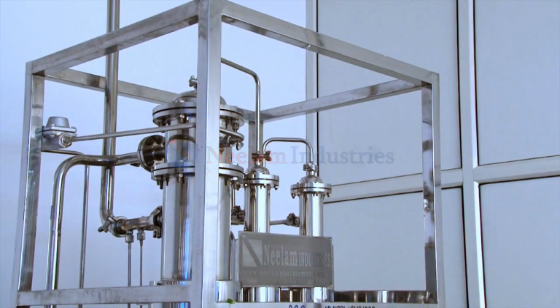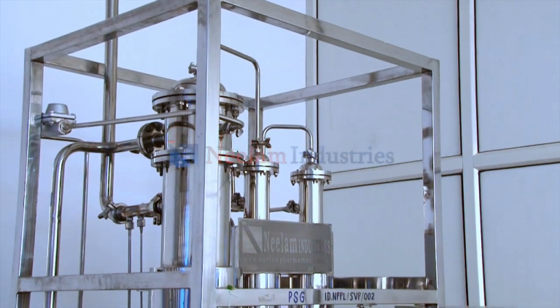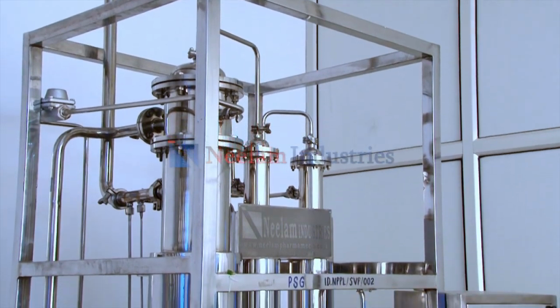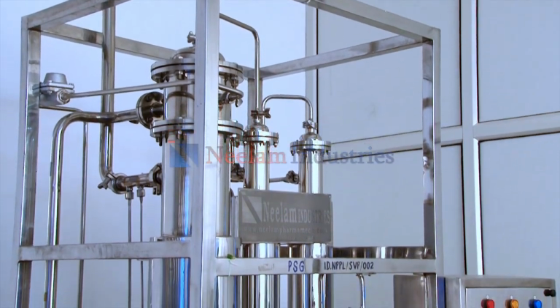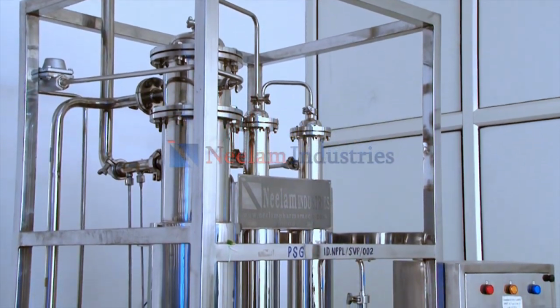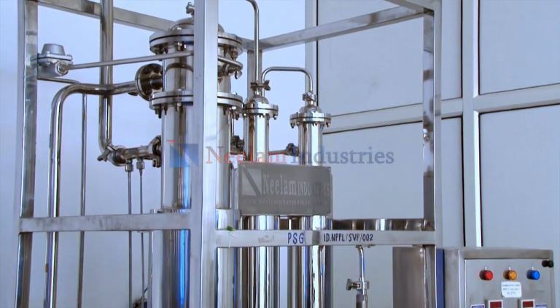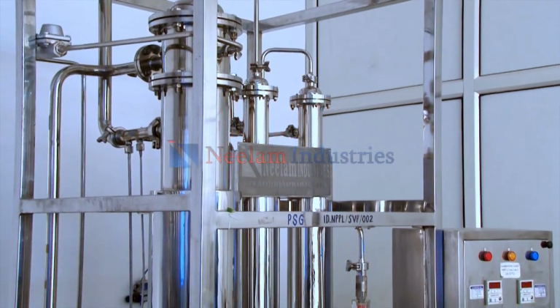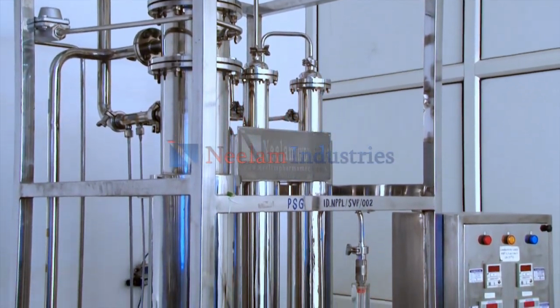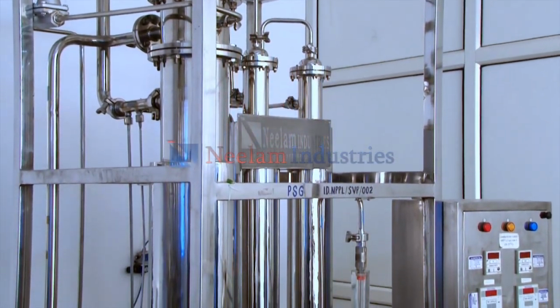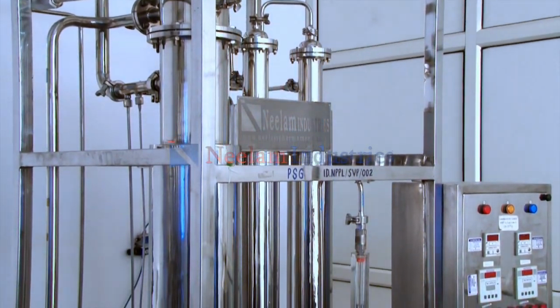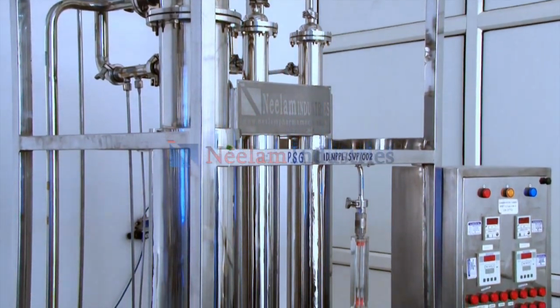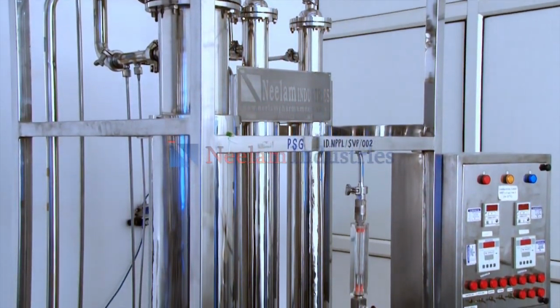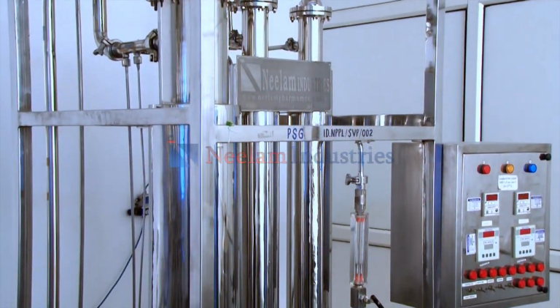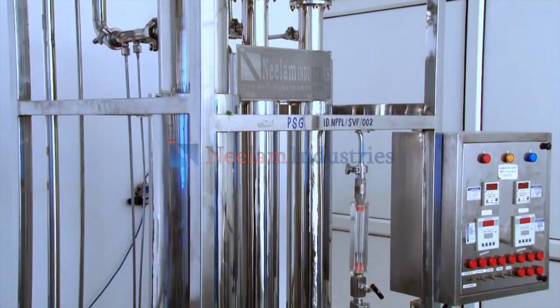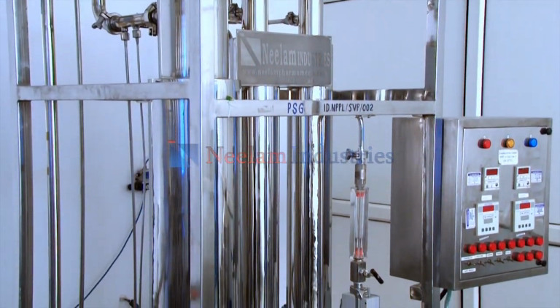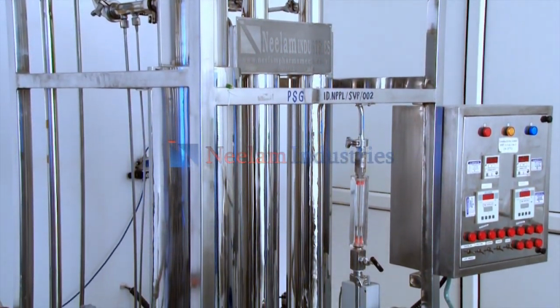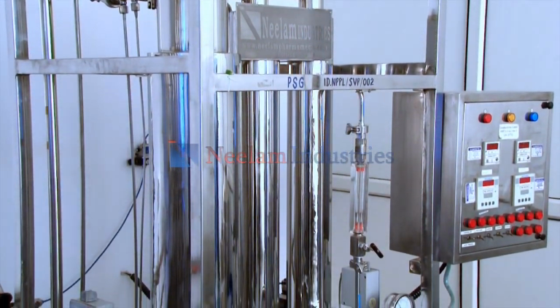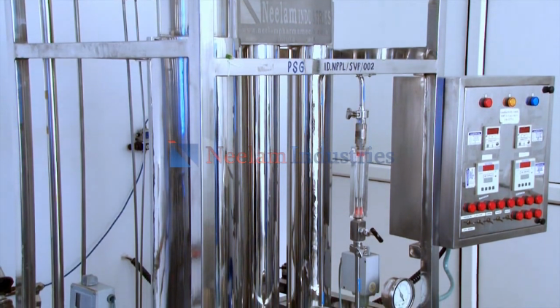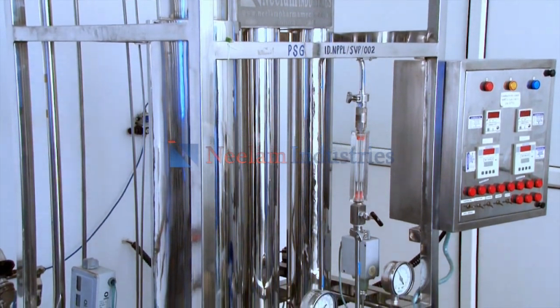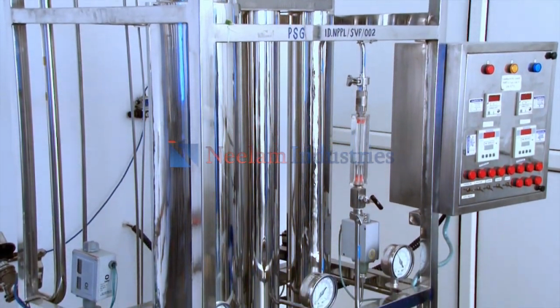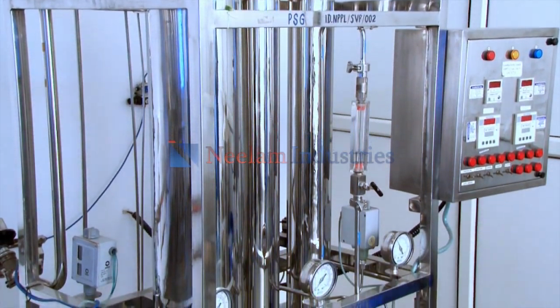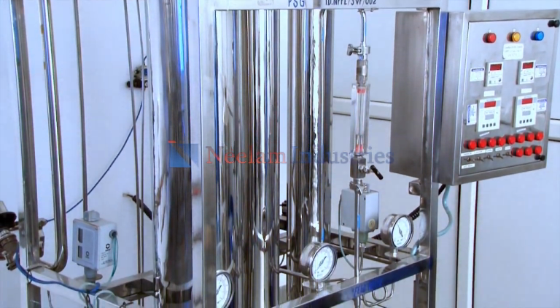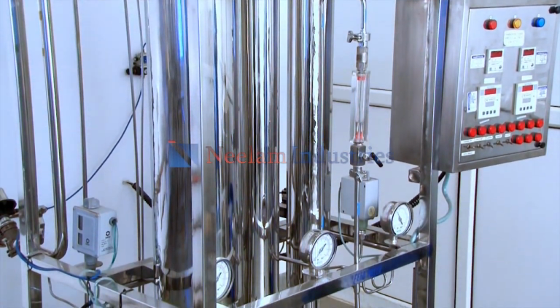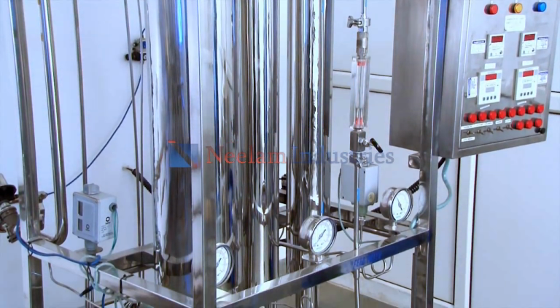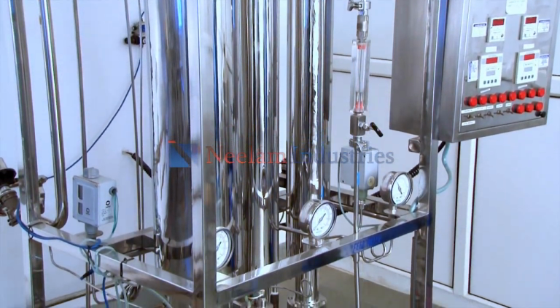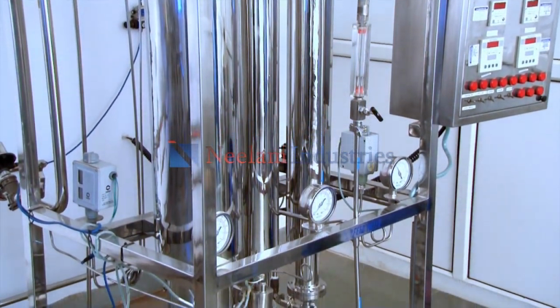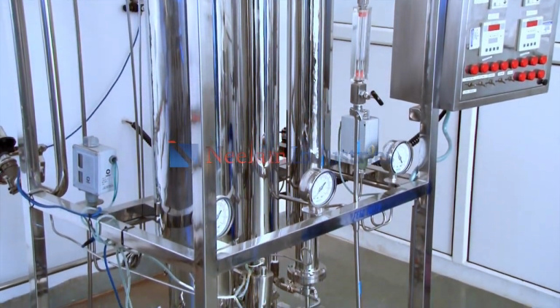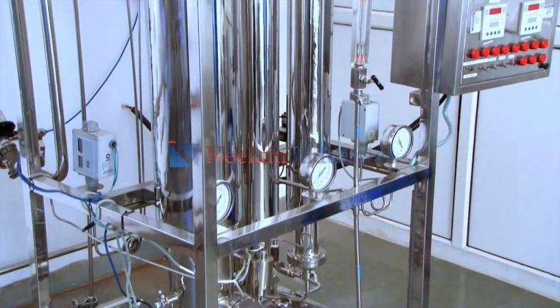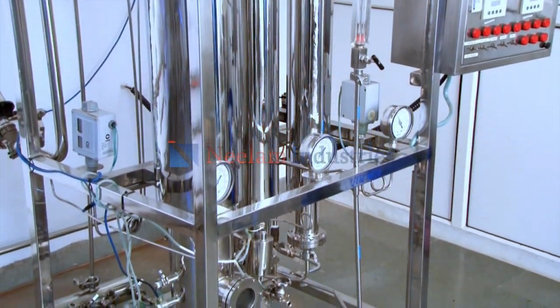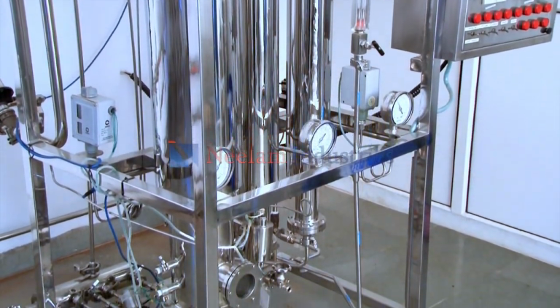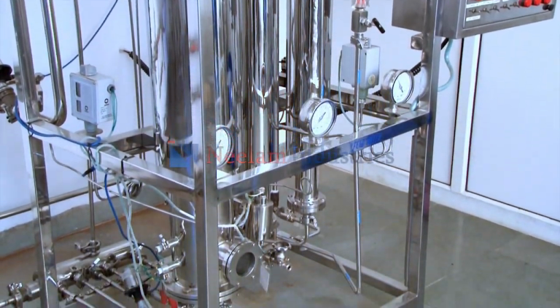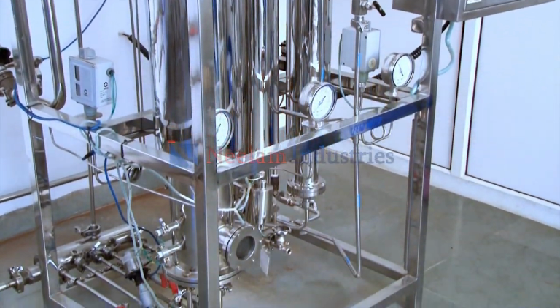Neelam Industries is a manufacturer of pure steam generator systems with a capacity ranging from 50 kg per hour to 3,000 kg per hour.